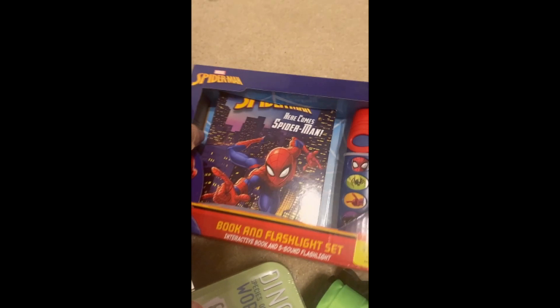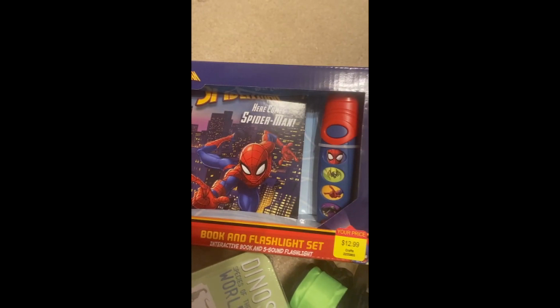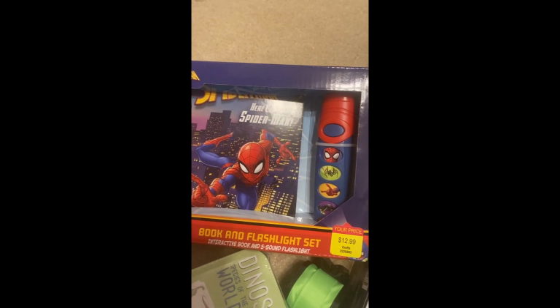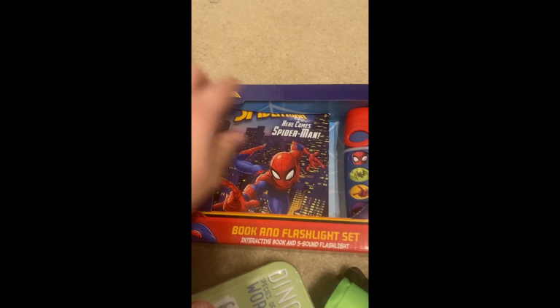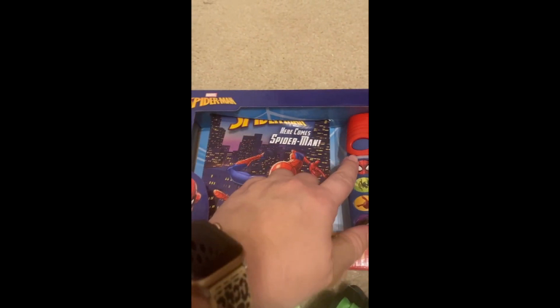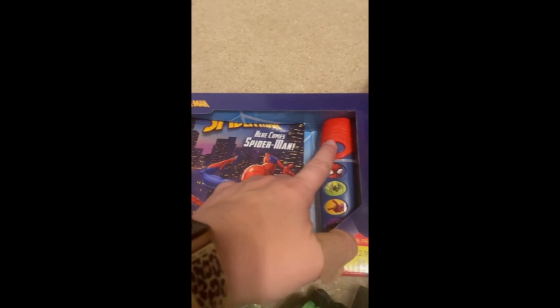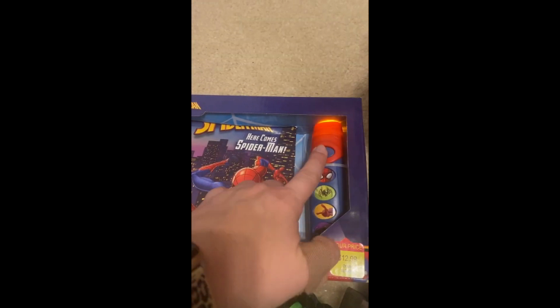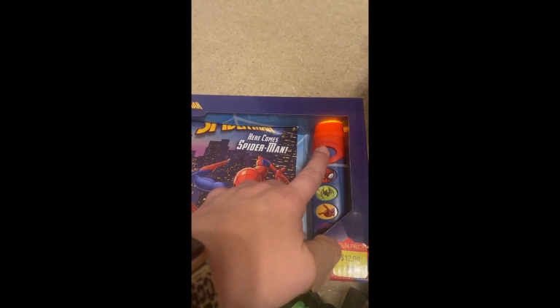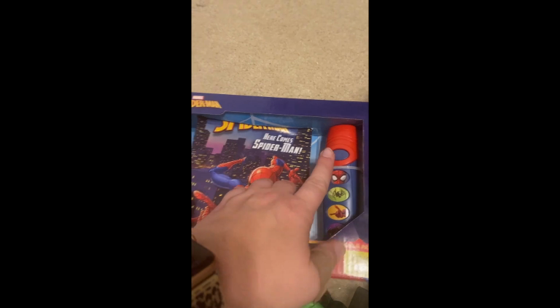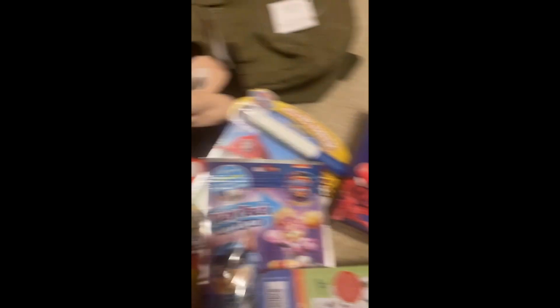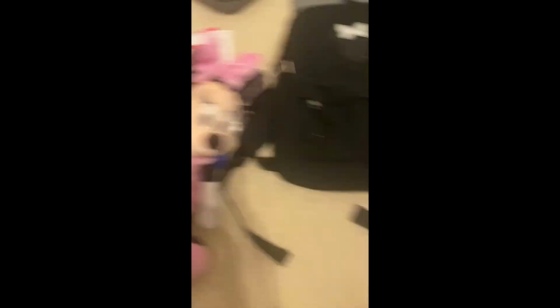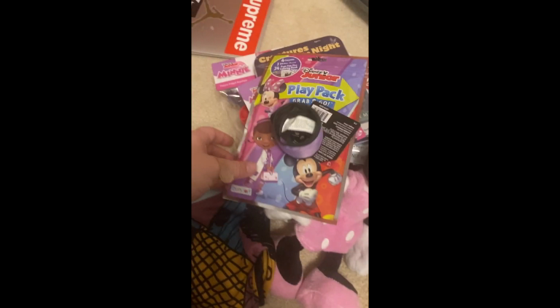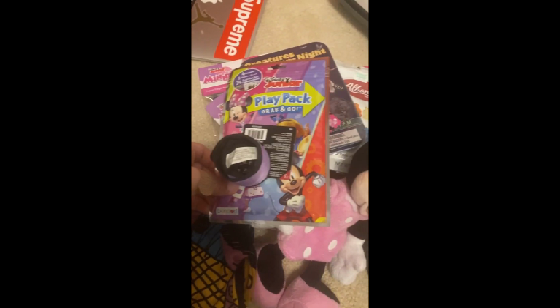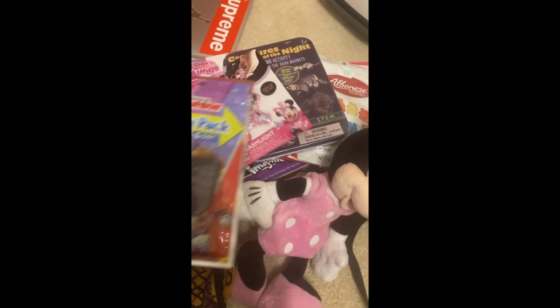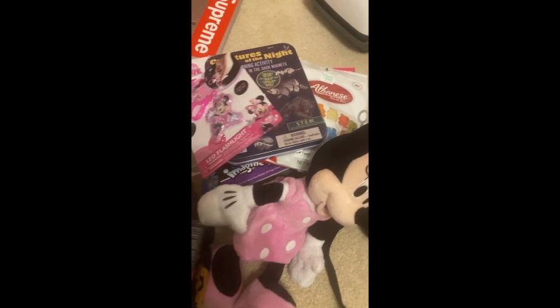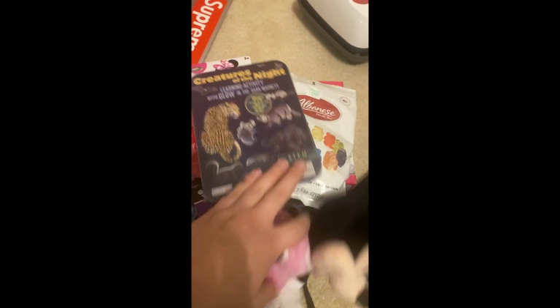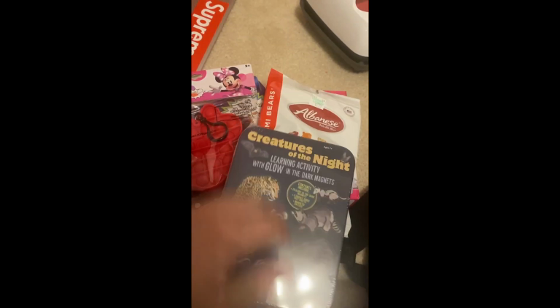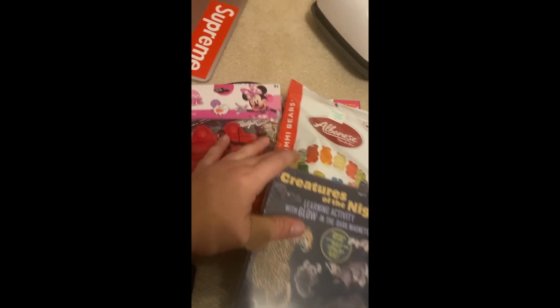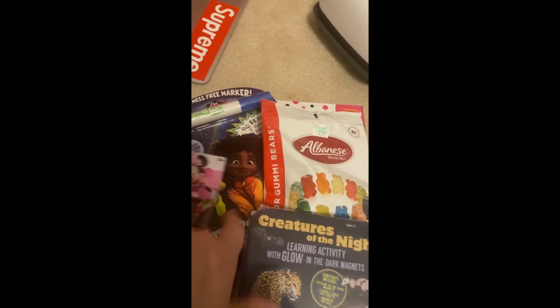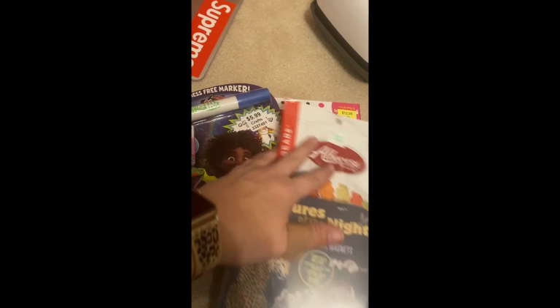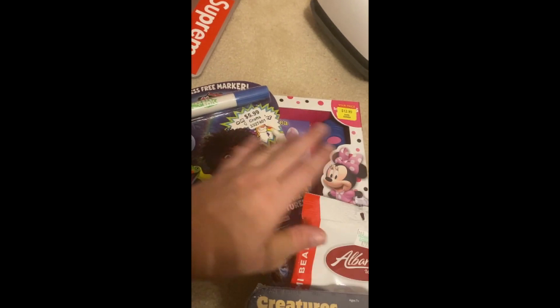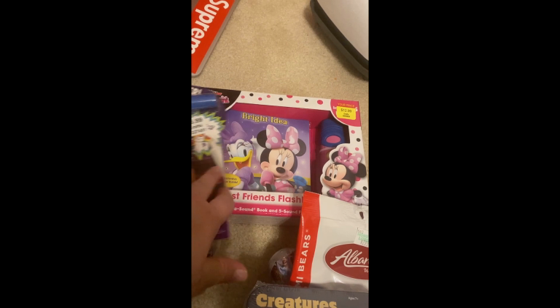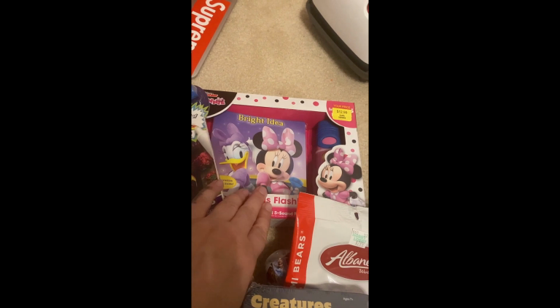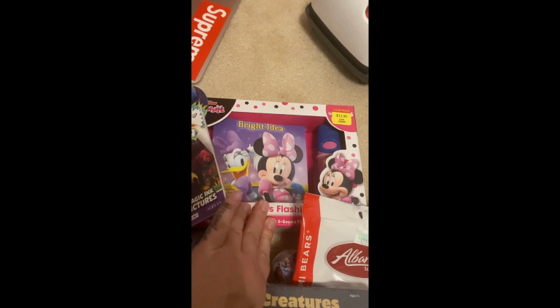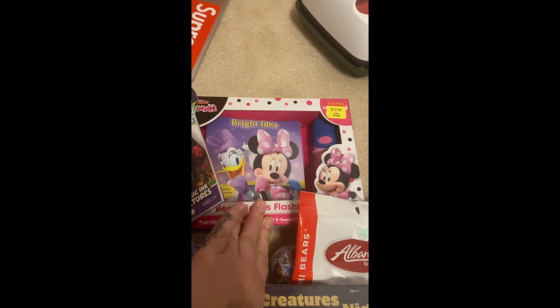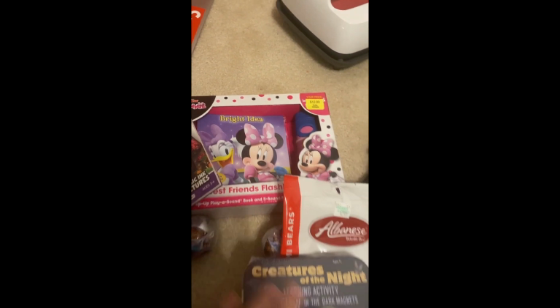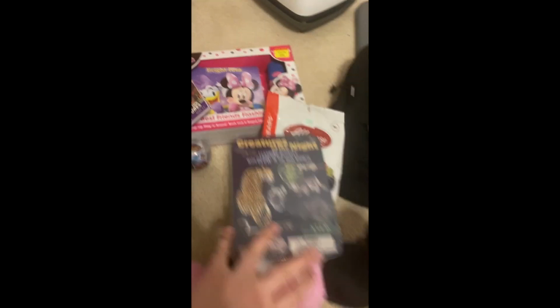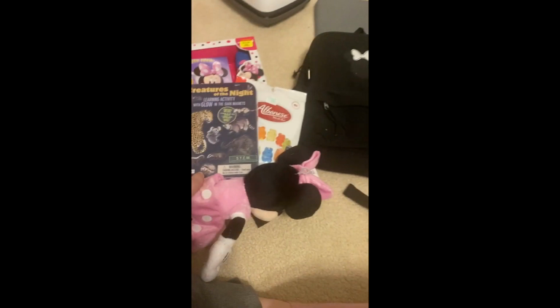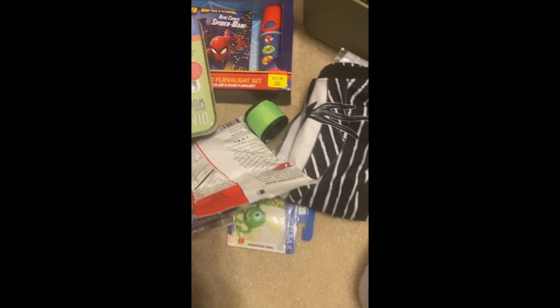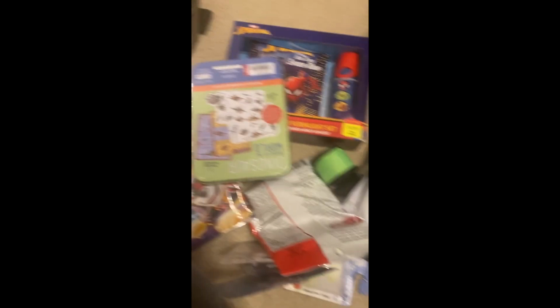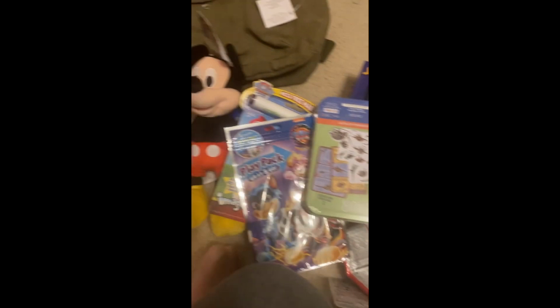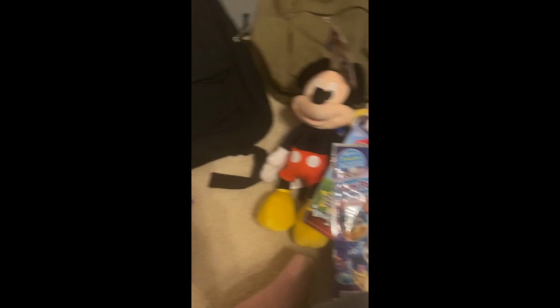I did spread buying this stuff out over time. I knew we were going to Disney, my husband knew we were going to Disney obviously, but we did not tell our kids, and so I would just buy one or two things here and there and it made it a lot more affordable doing it that way.